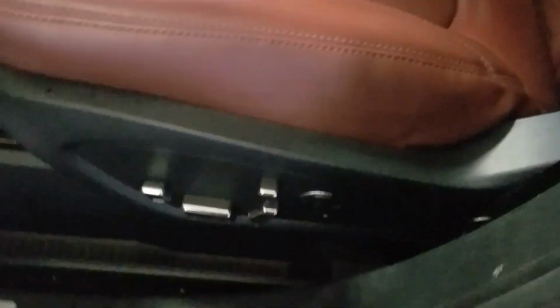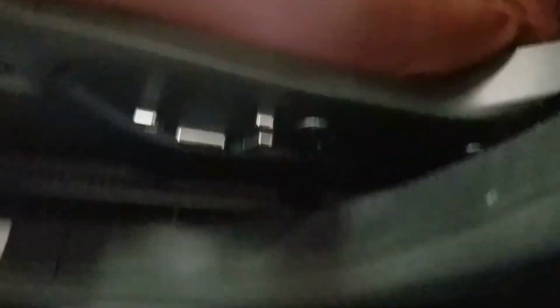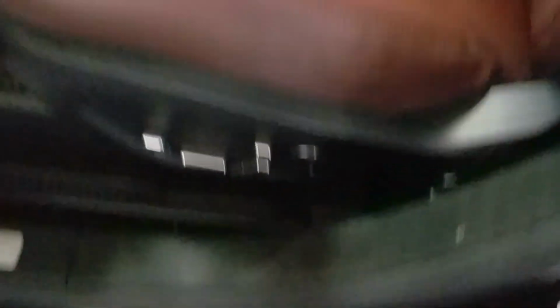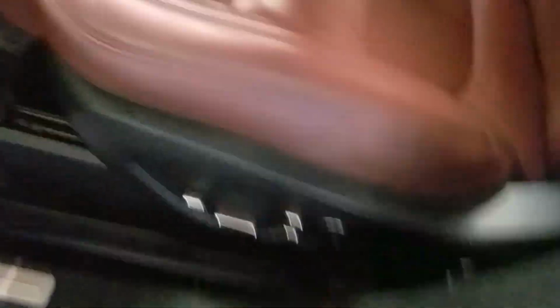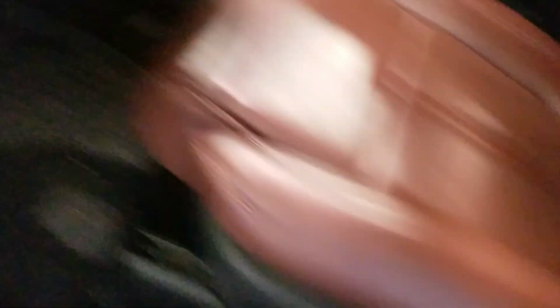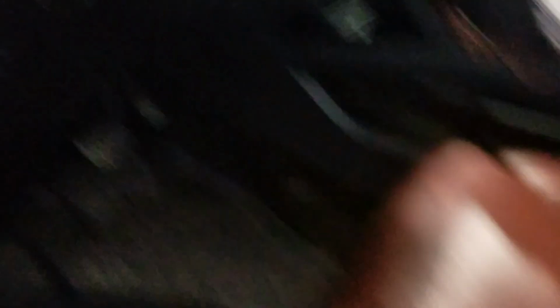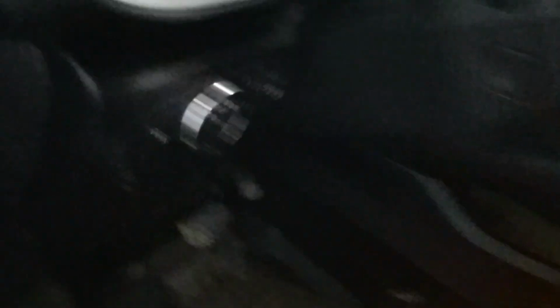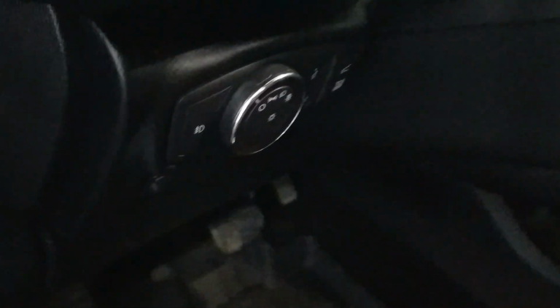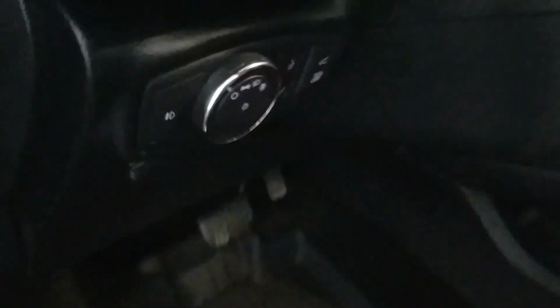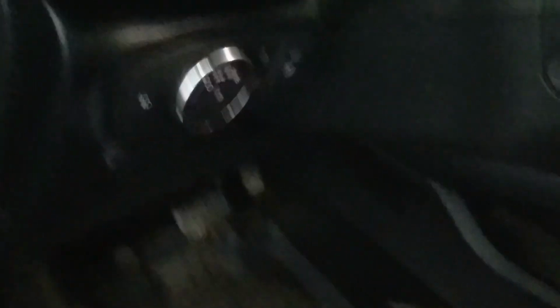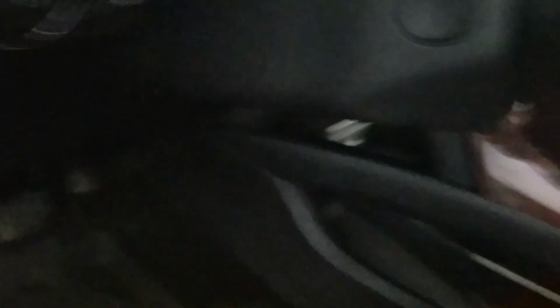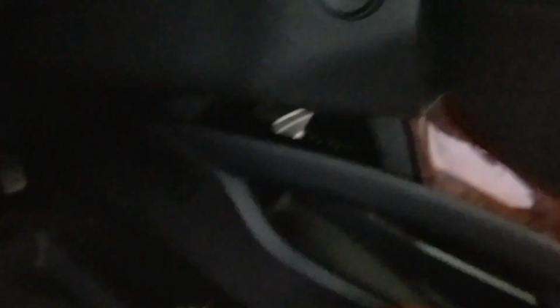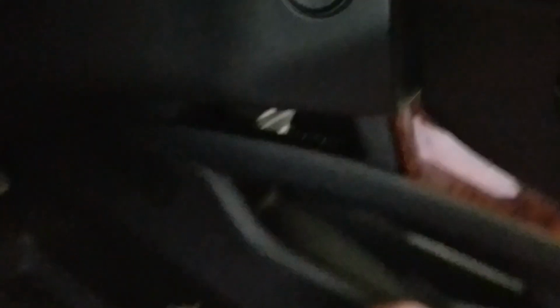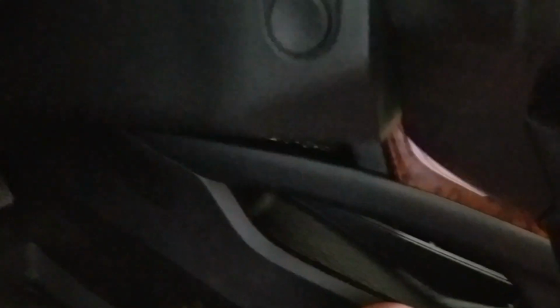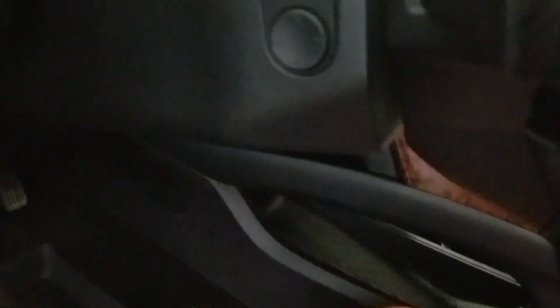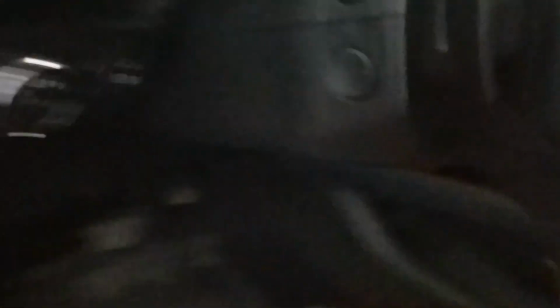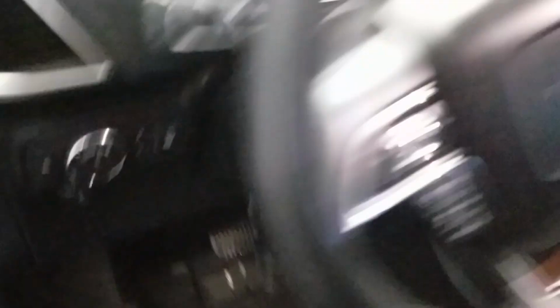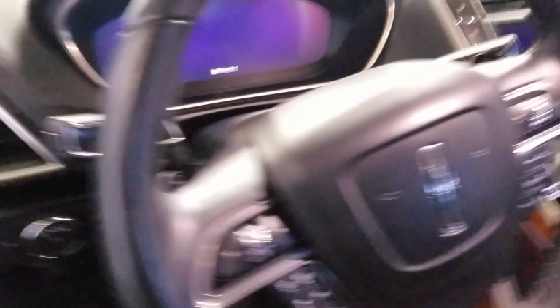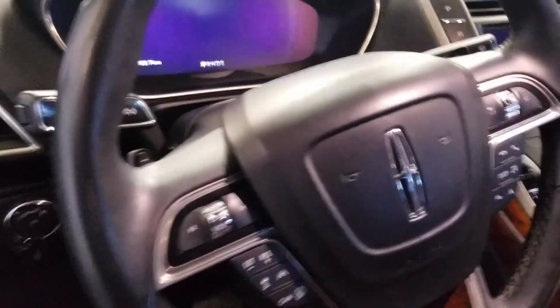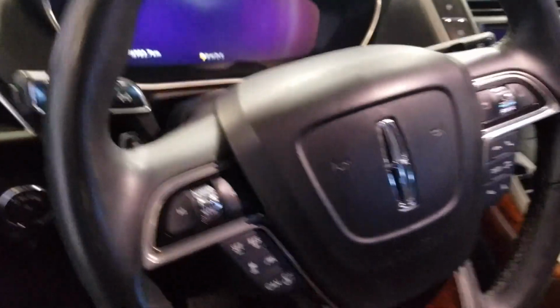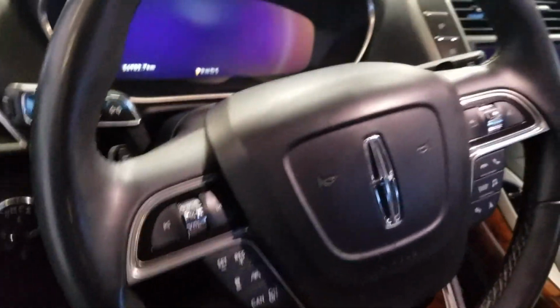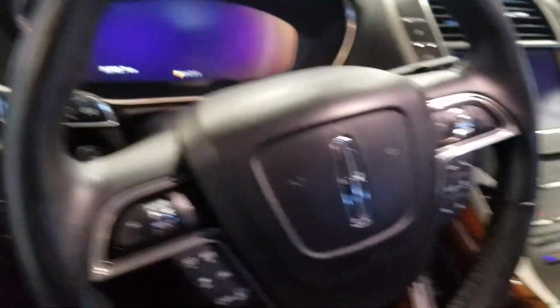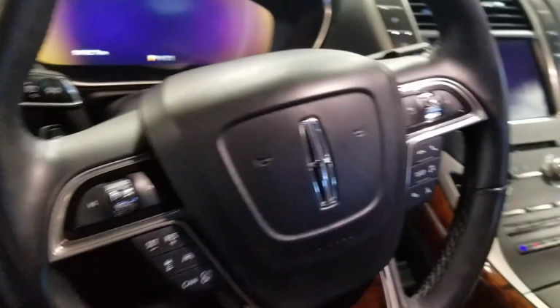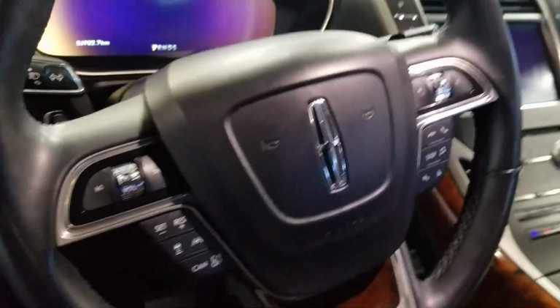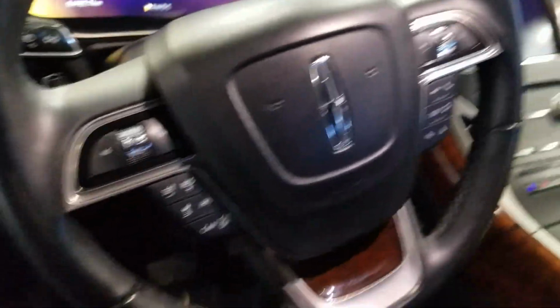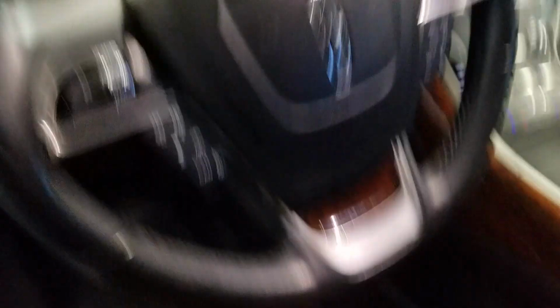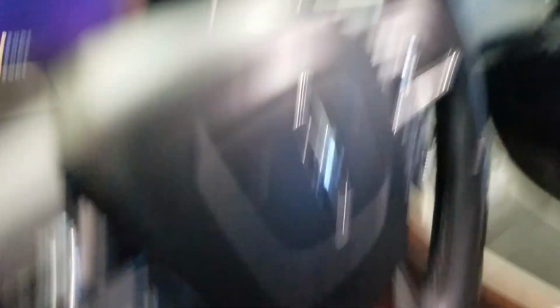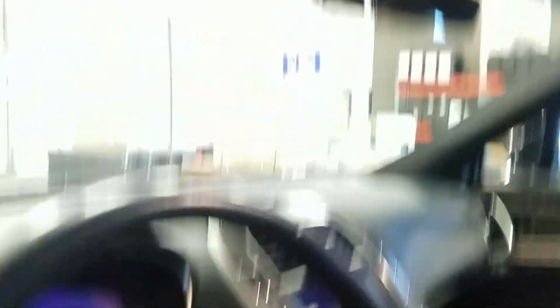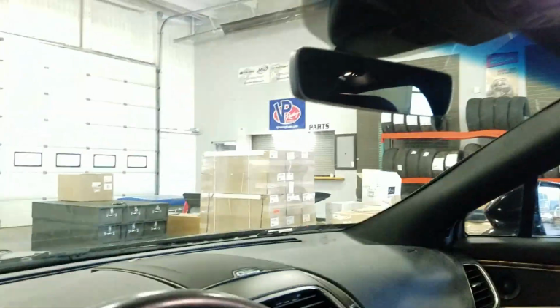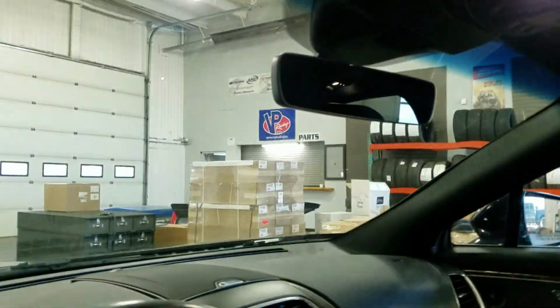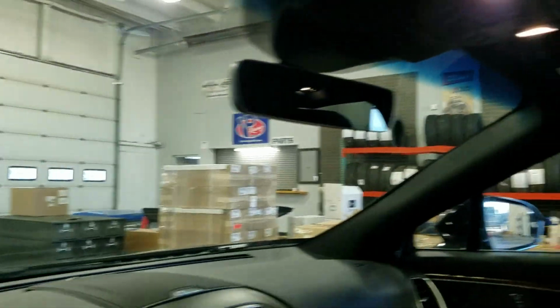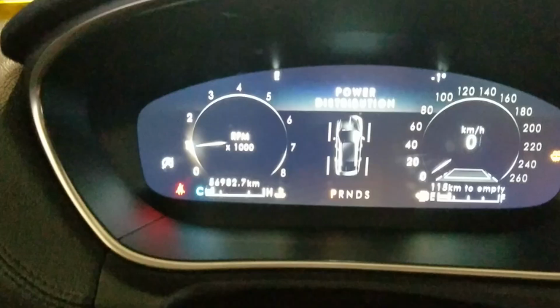Over the steering column we have automatic headlamp settings as well as a tilt steering wheel with controls on the left and additional controls to the right, which is above the rearview mirror and cabin lighting.